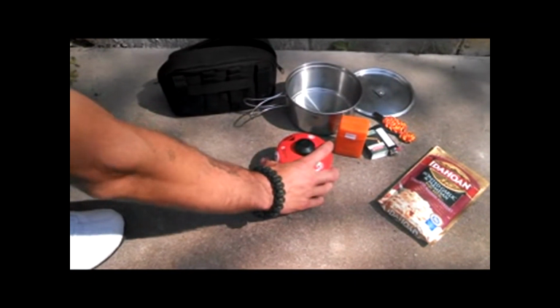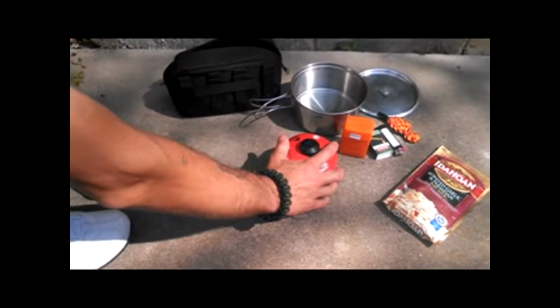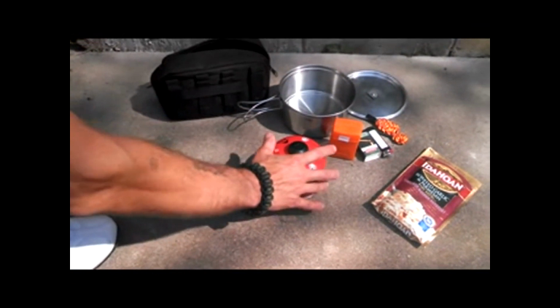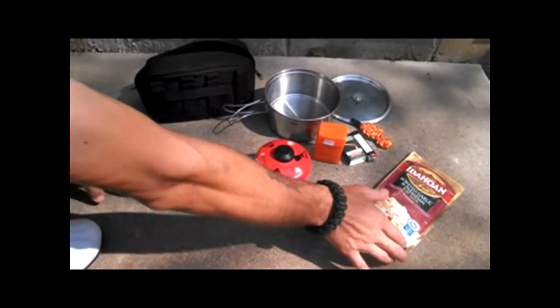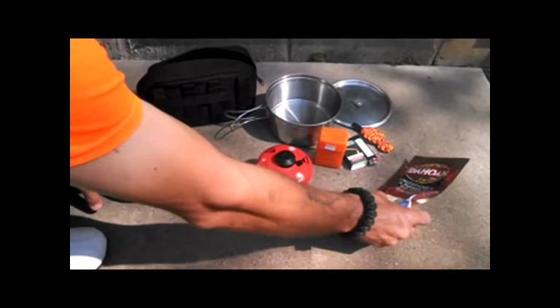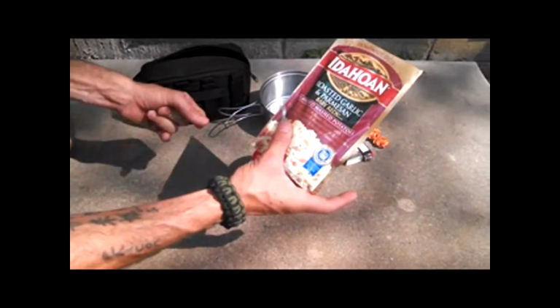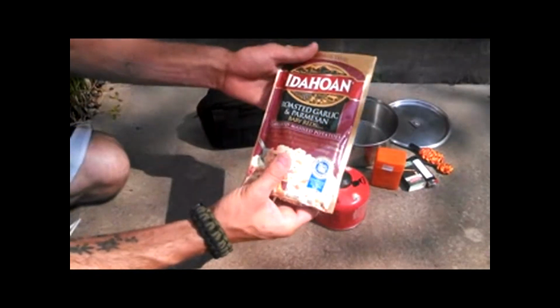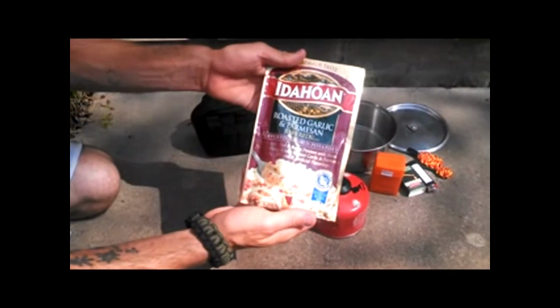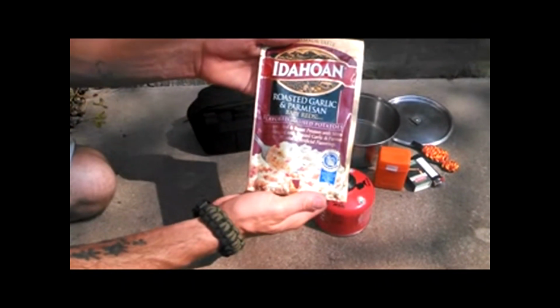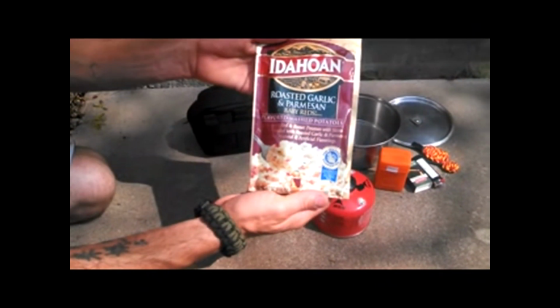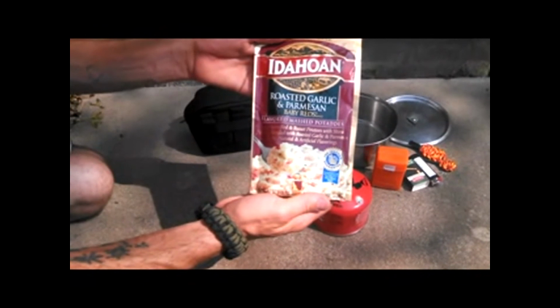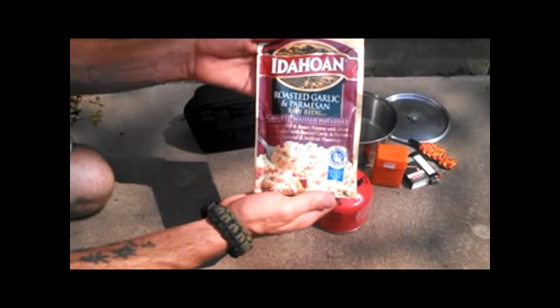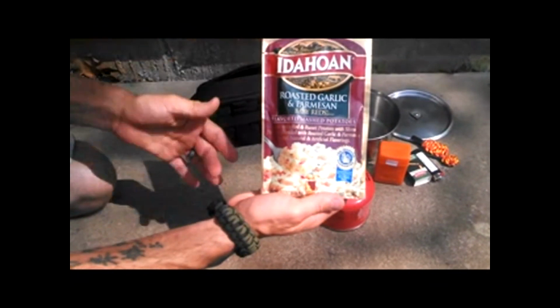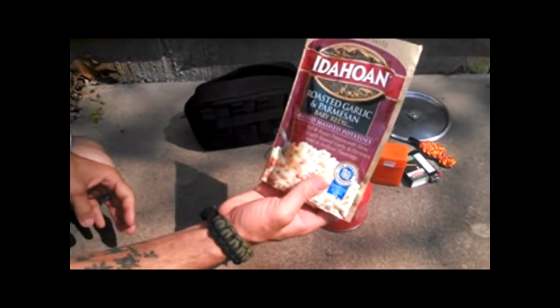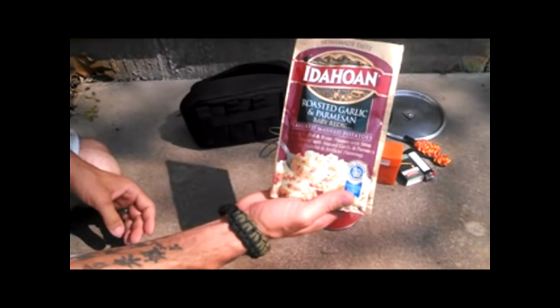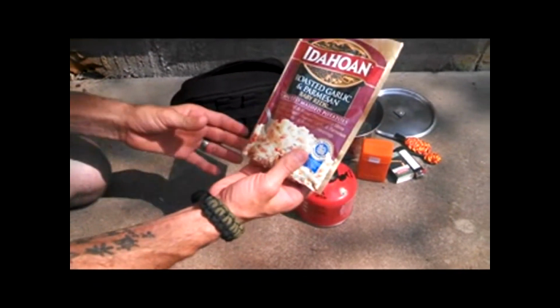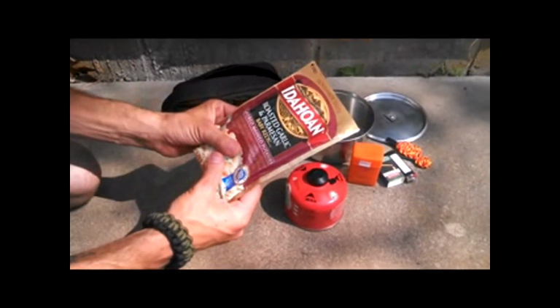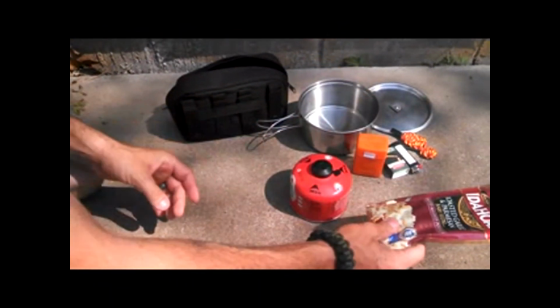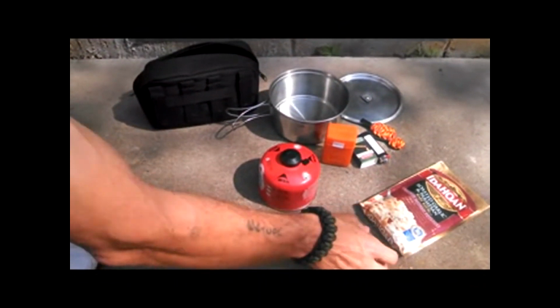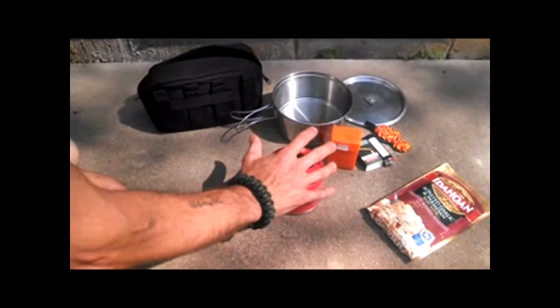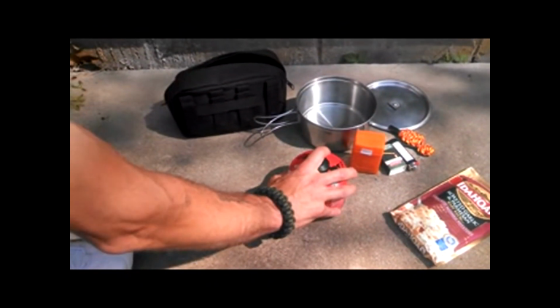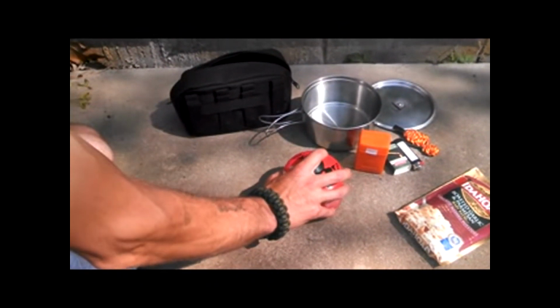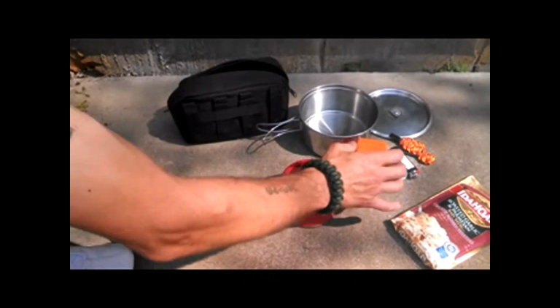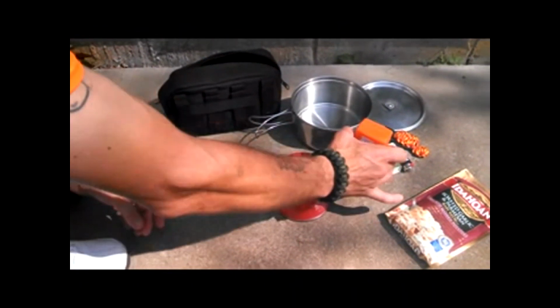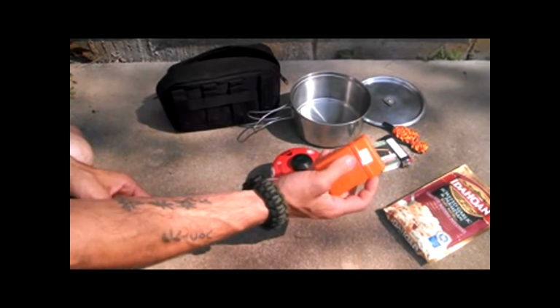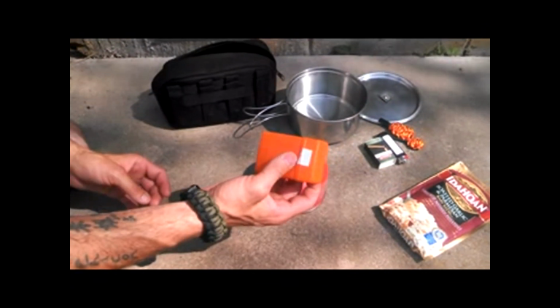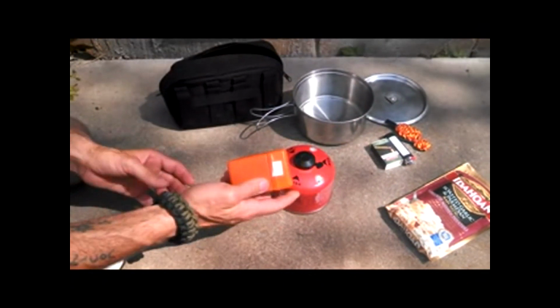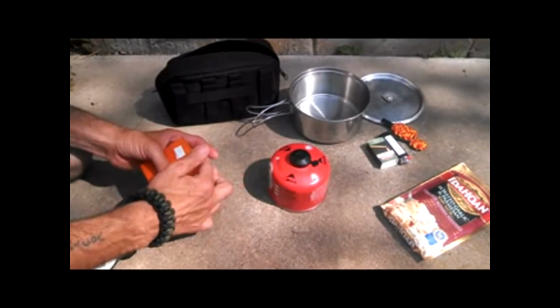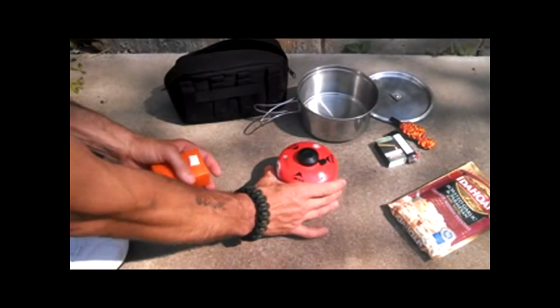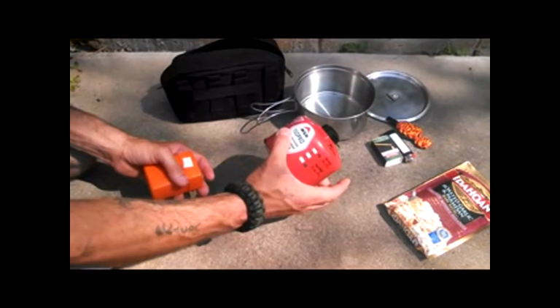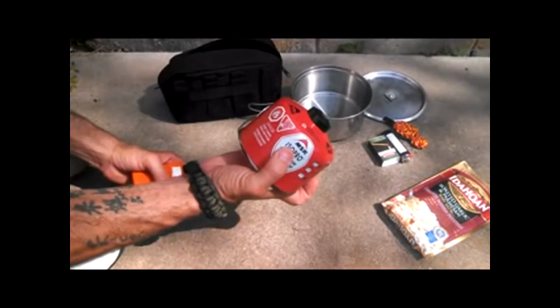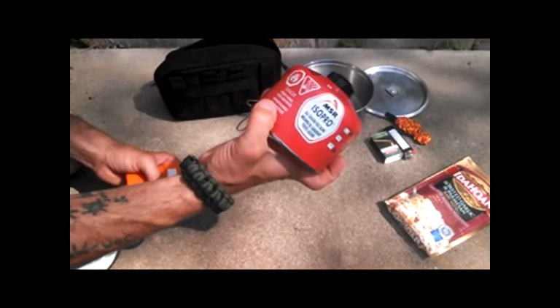Today we are going to cook some Idahoan Roasted Garlic and Parmesan Baby Reds Mashed Potatoes. We're going to cook it on a mini pocket stove.